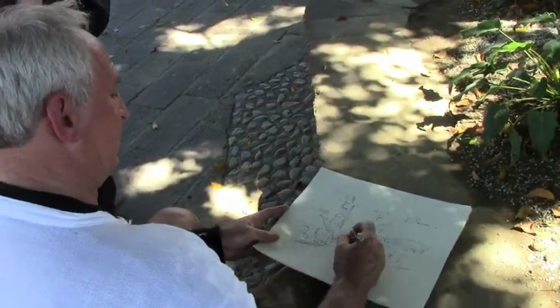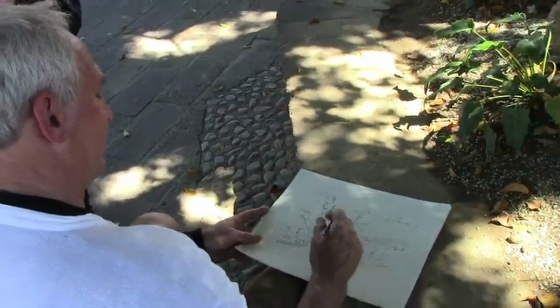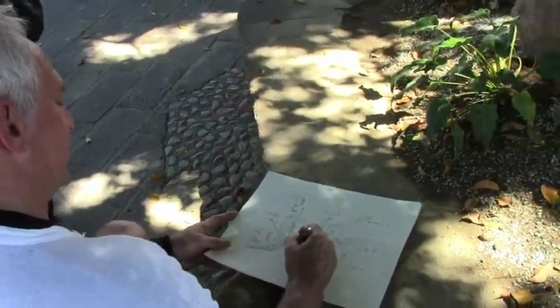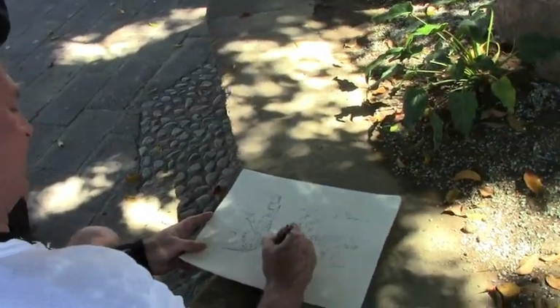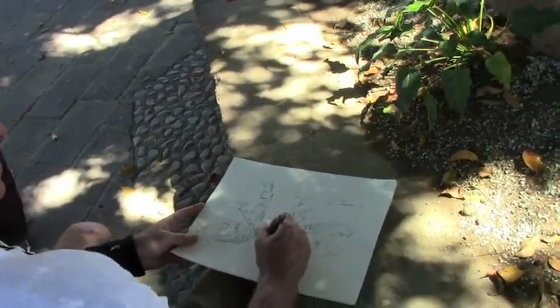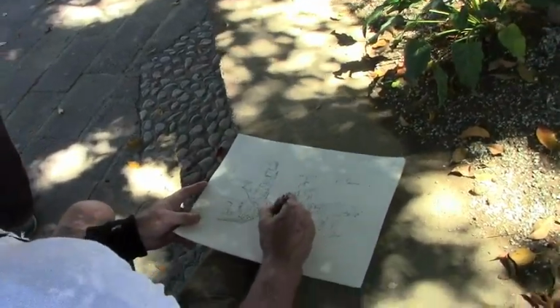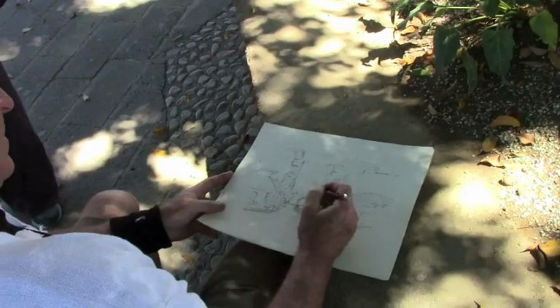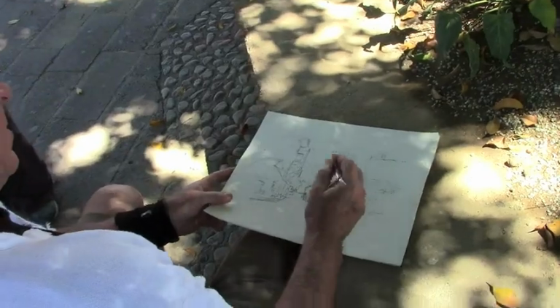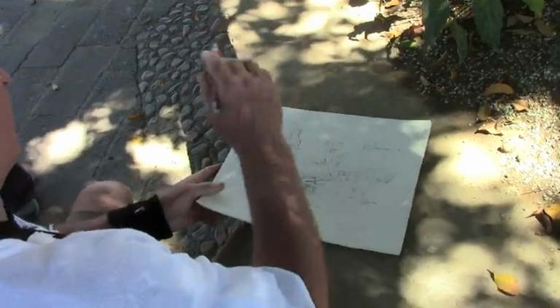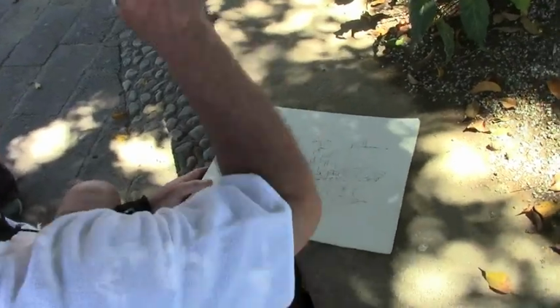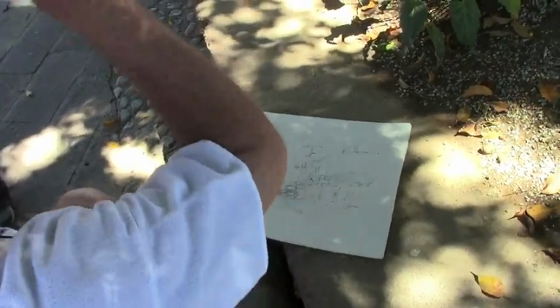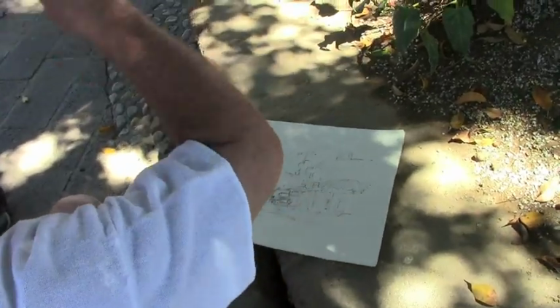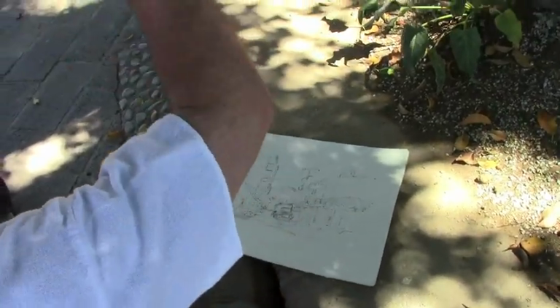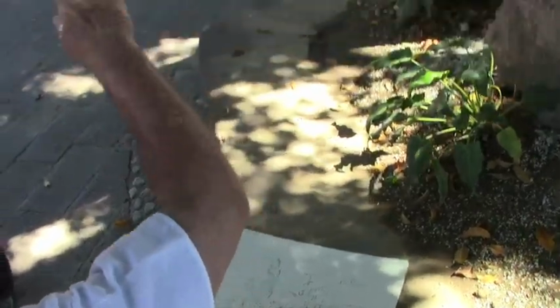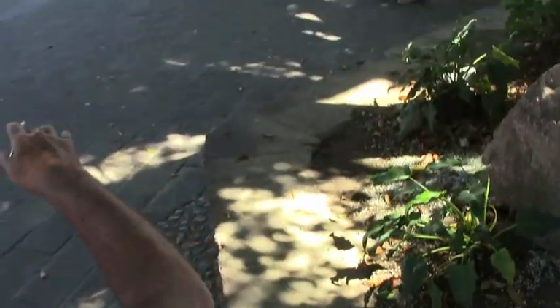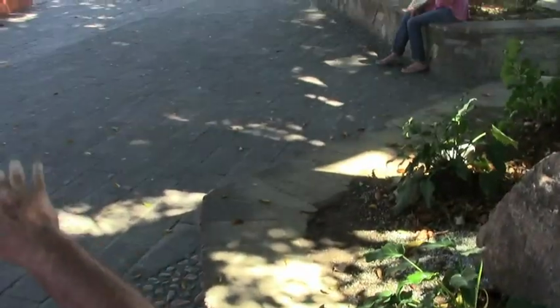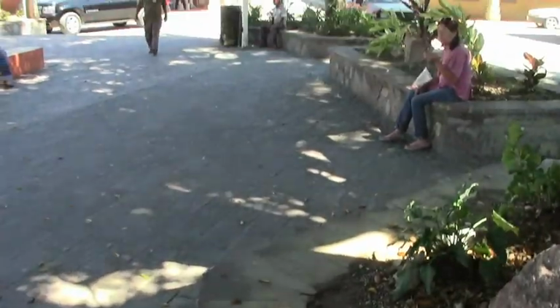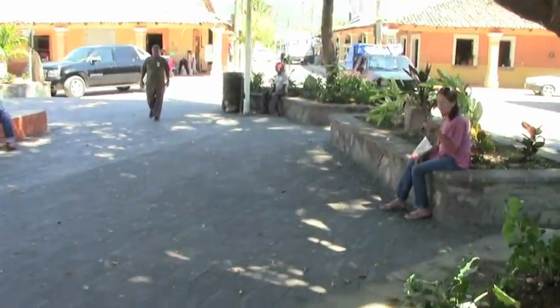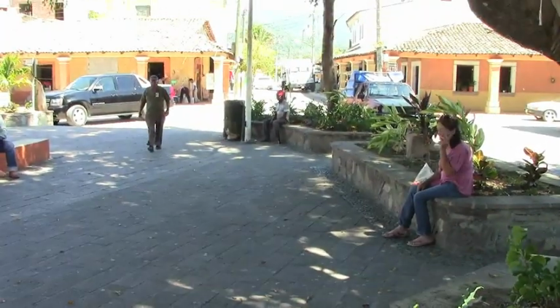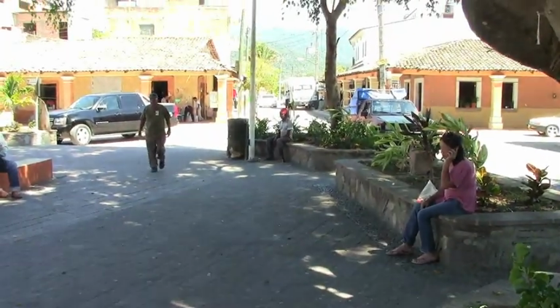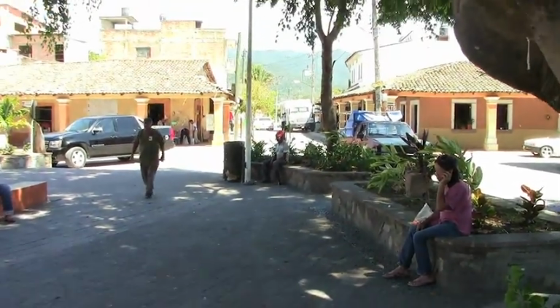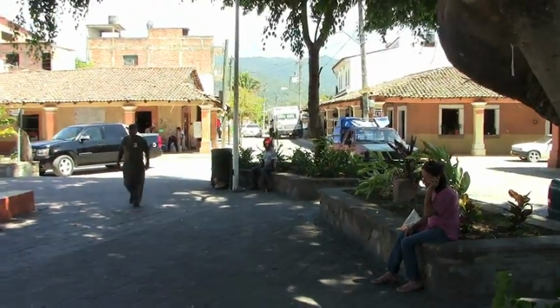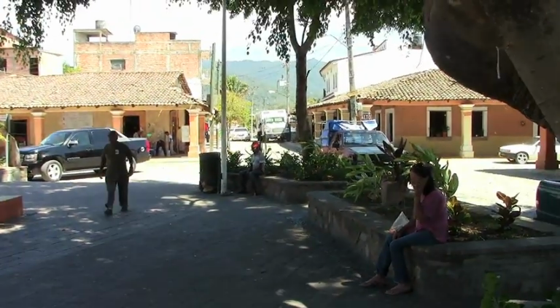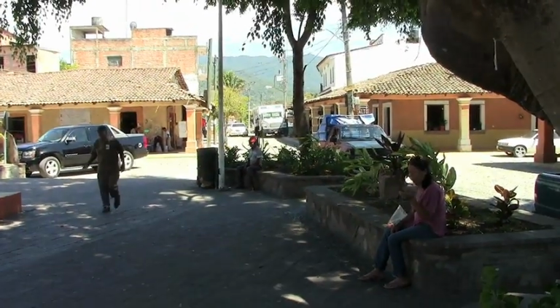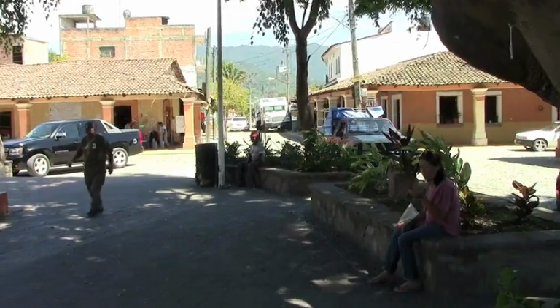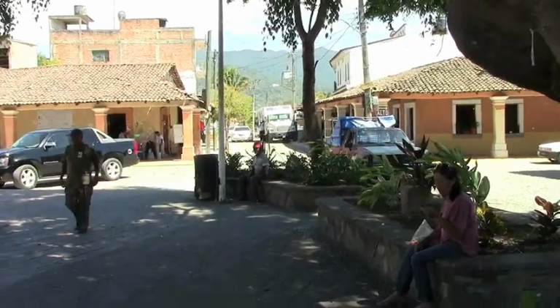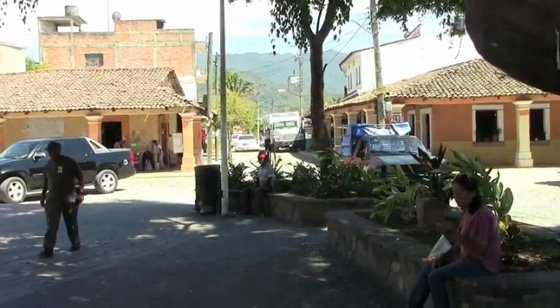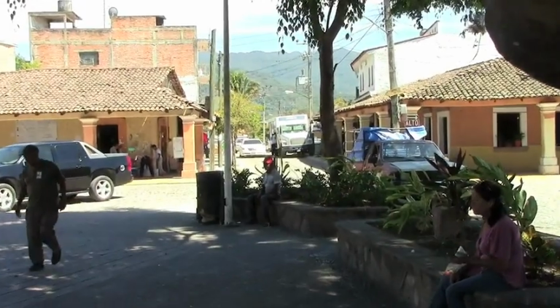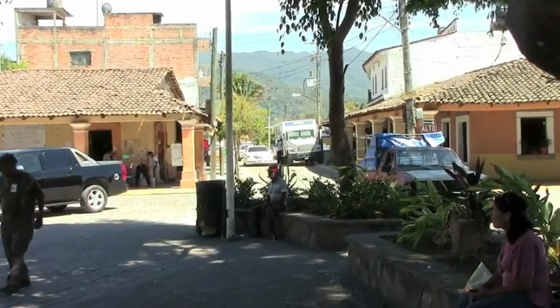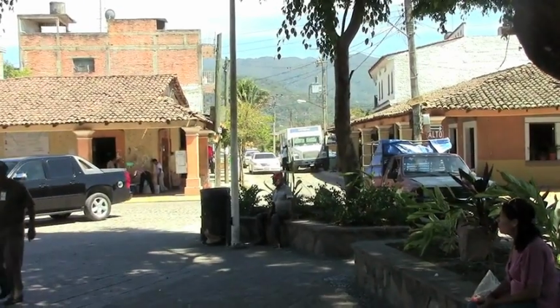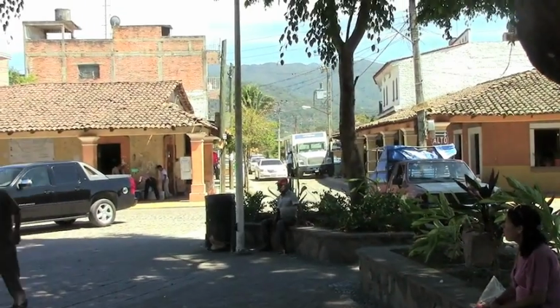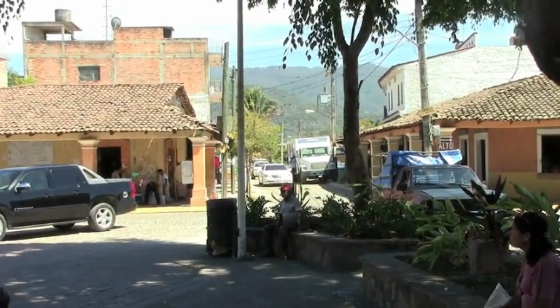What attracted you to this particular spot? There are many different angles, and a high contrast between light and dark. I was going to do black and white.